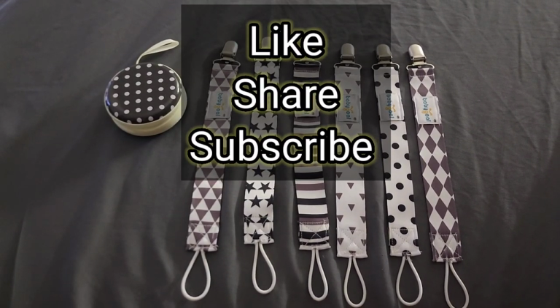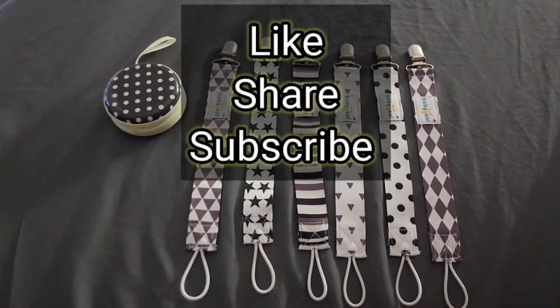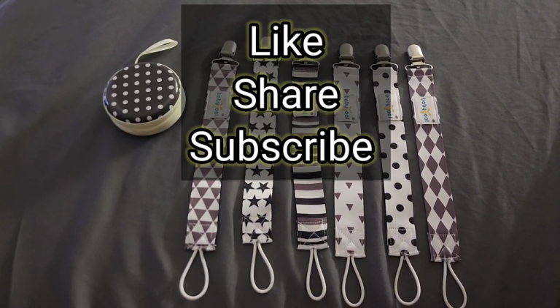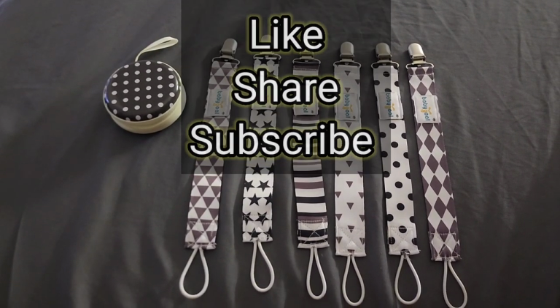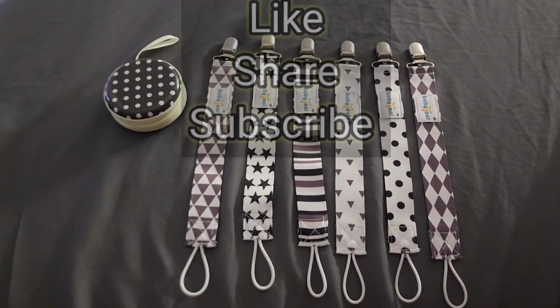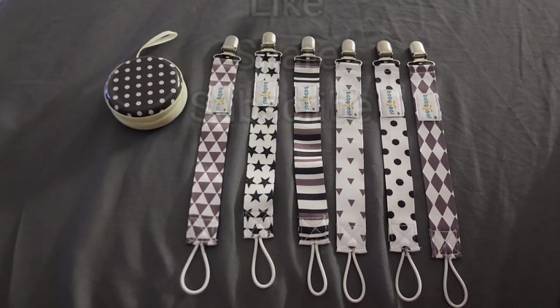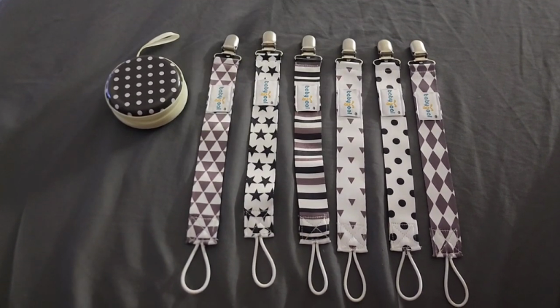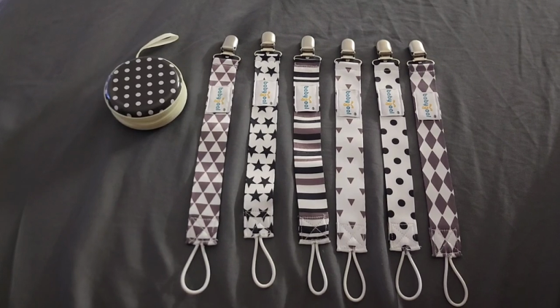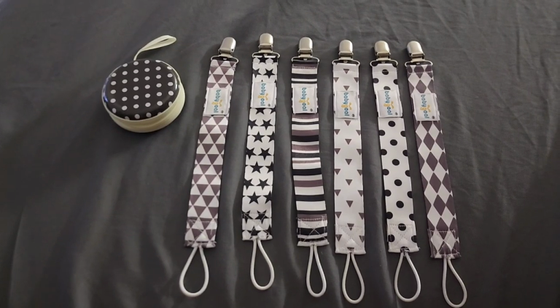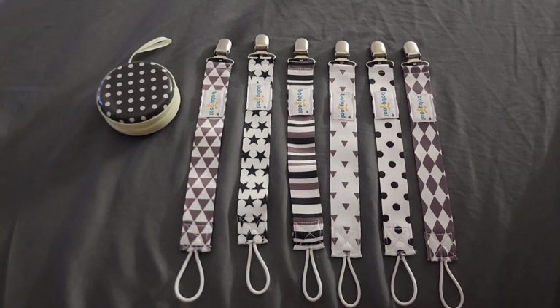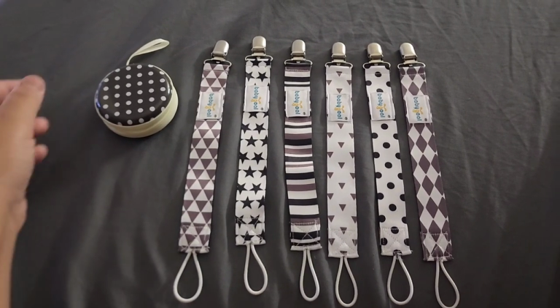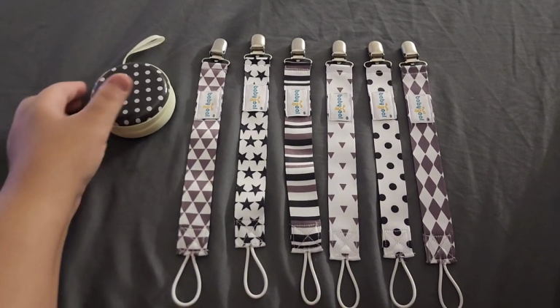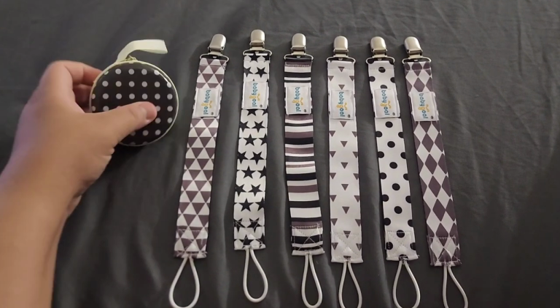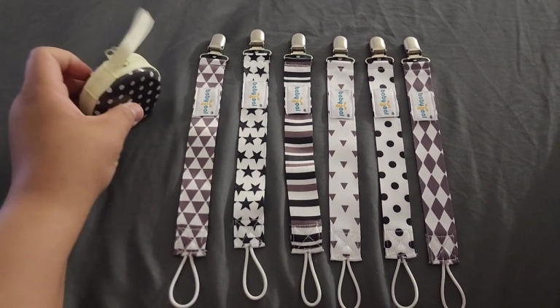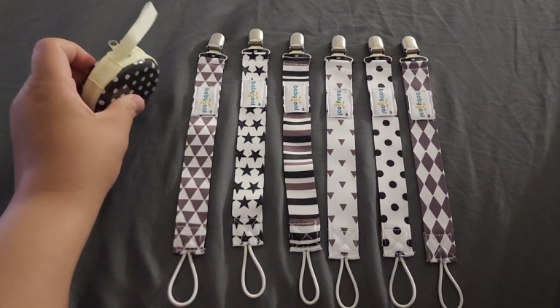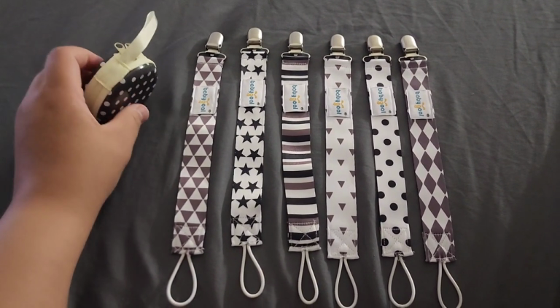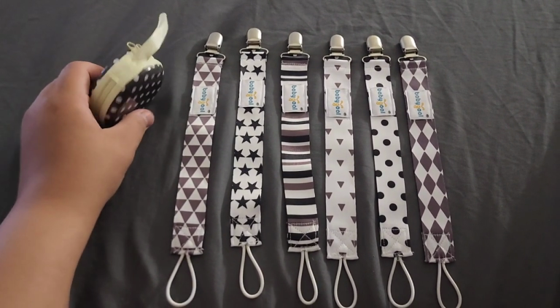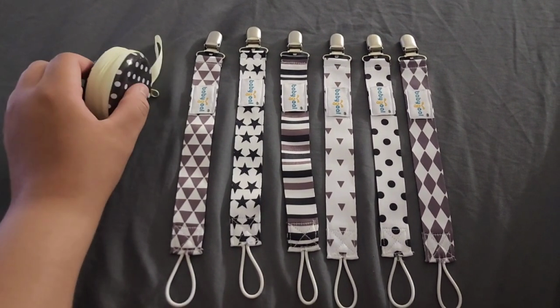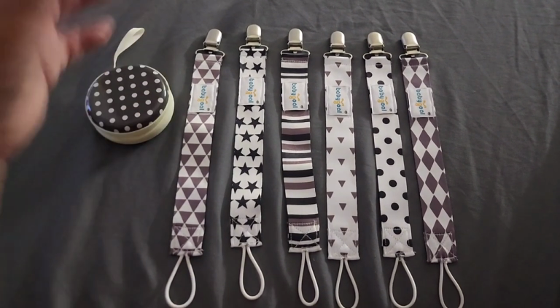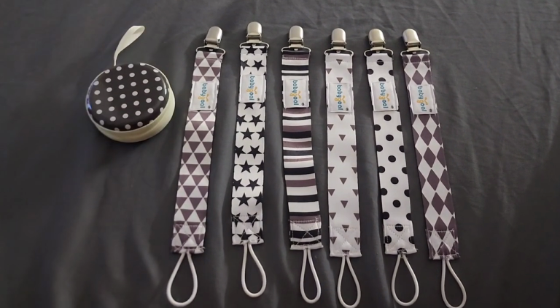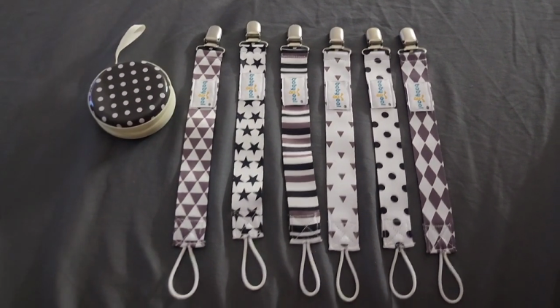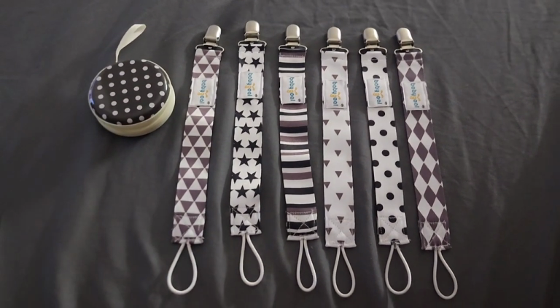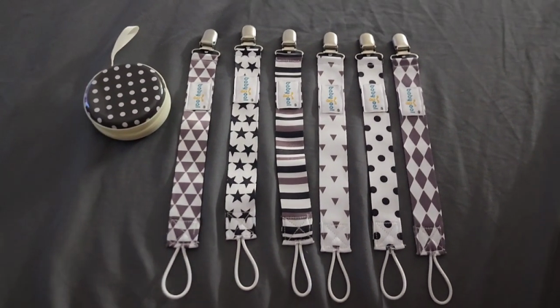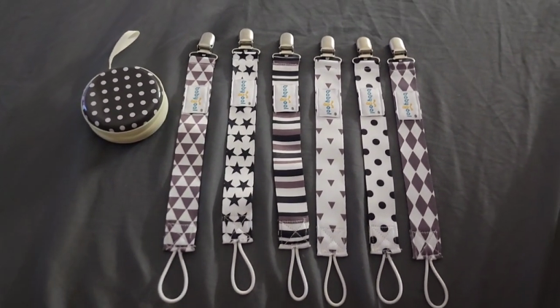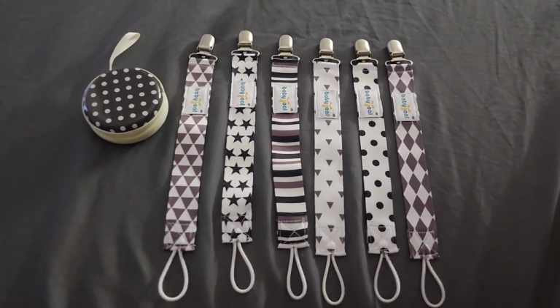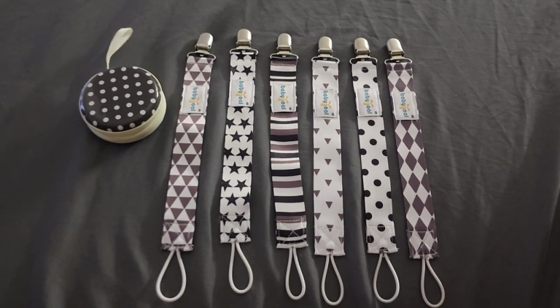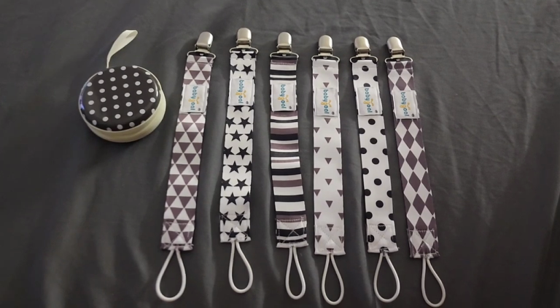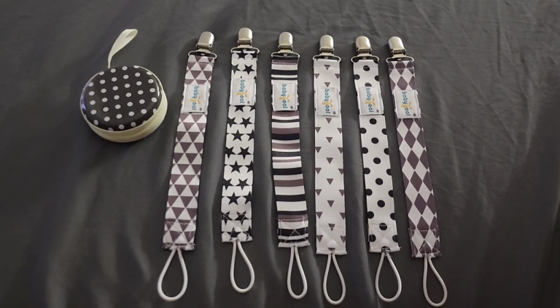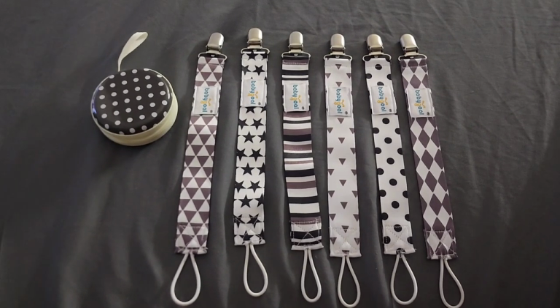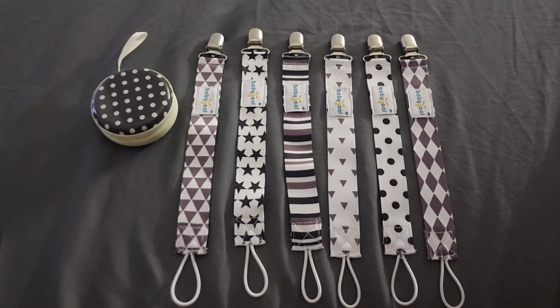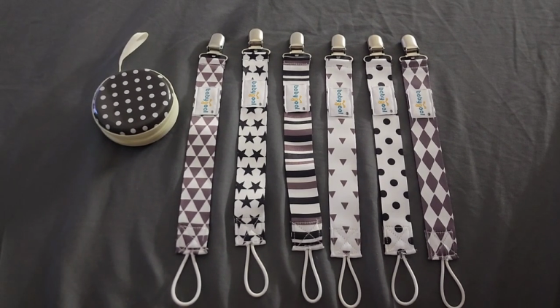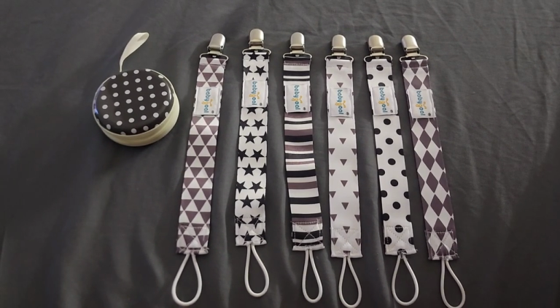Don't forget to check out my other videos — I have other videos on free baby stuff and other products that I recommend. Thanks!